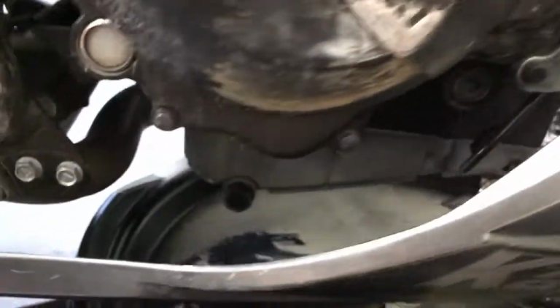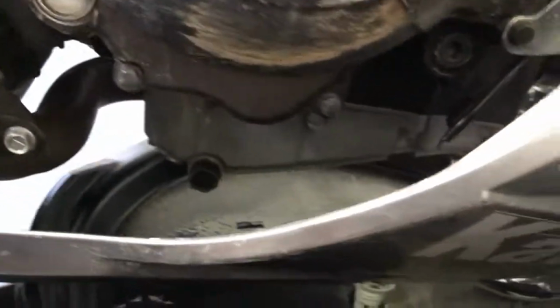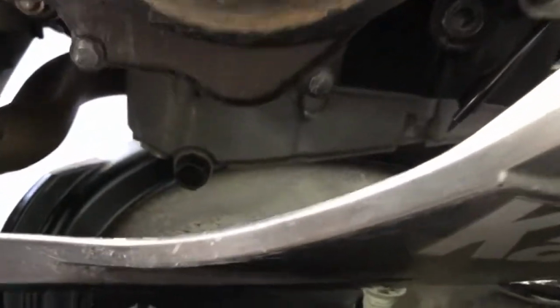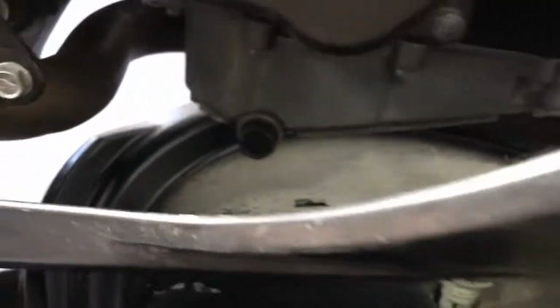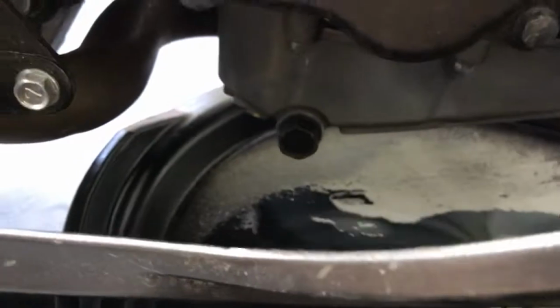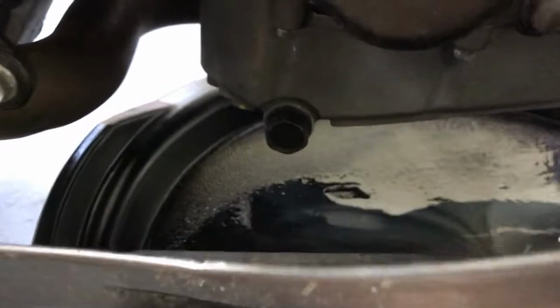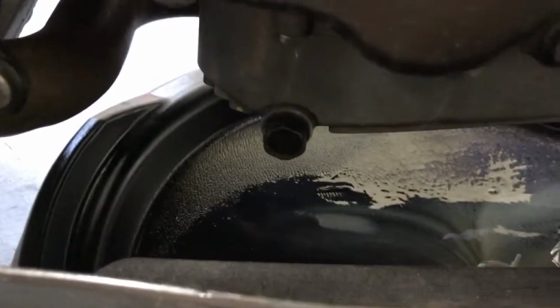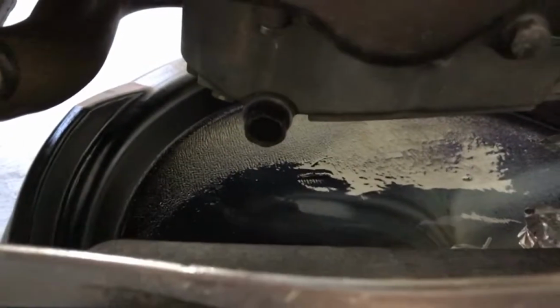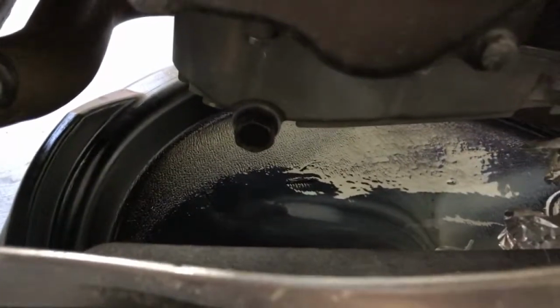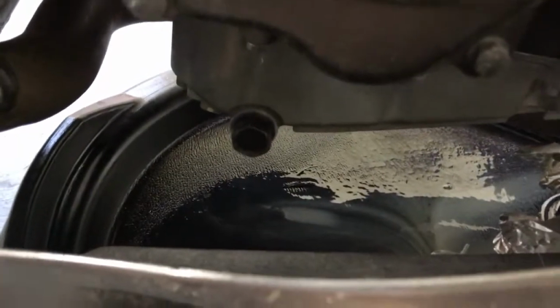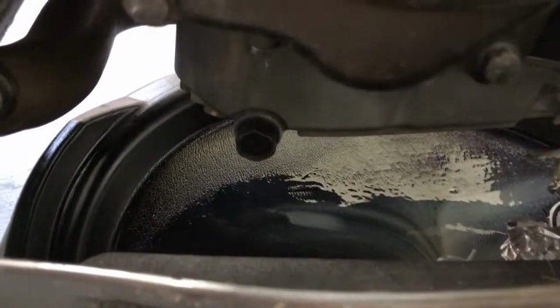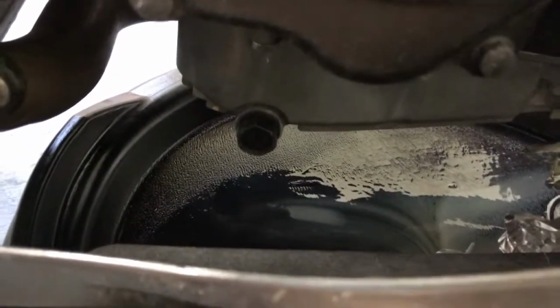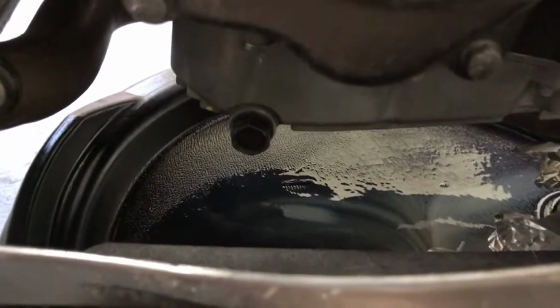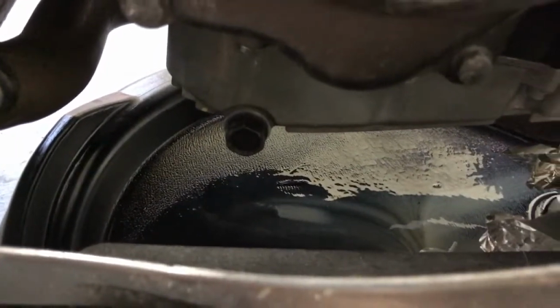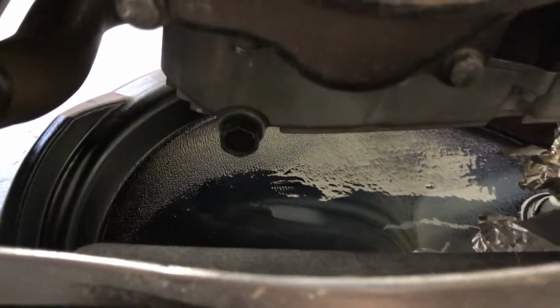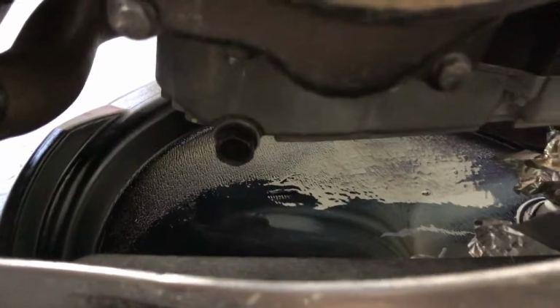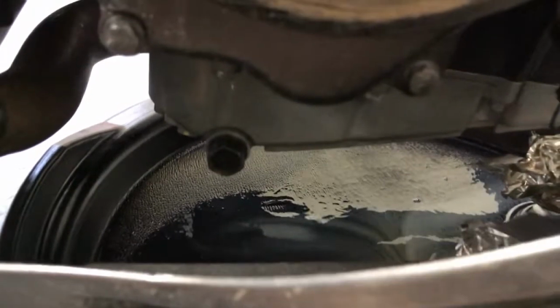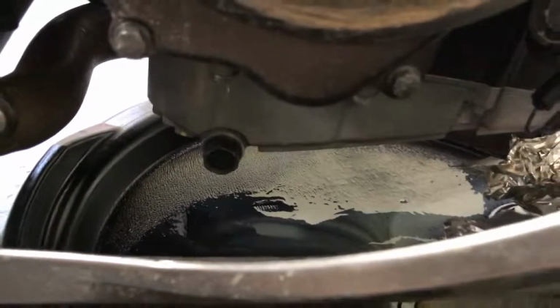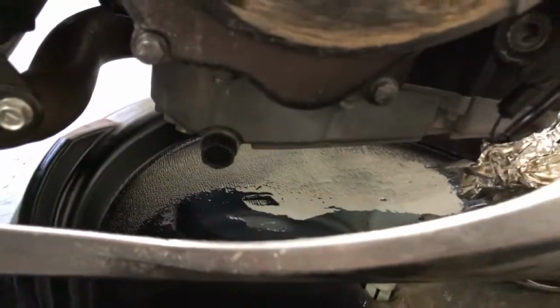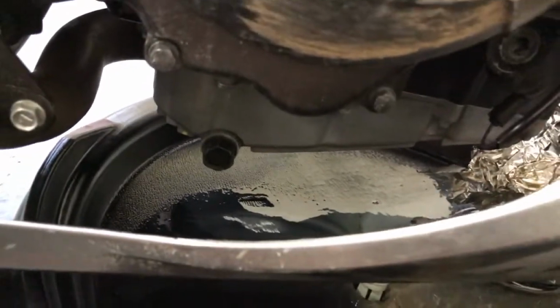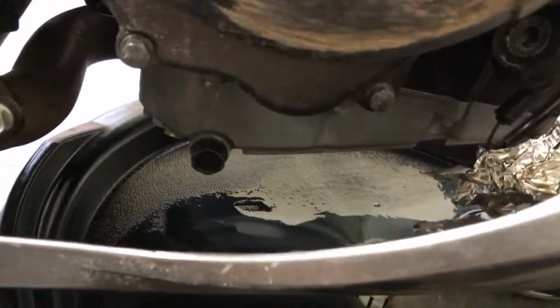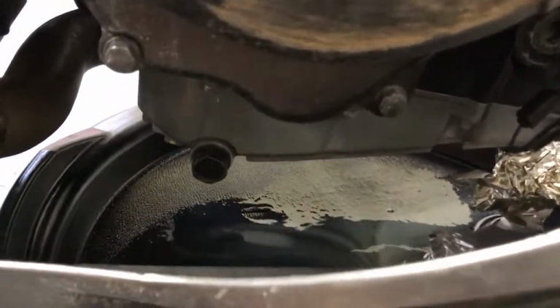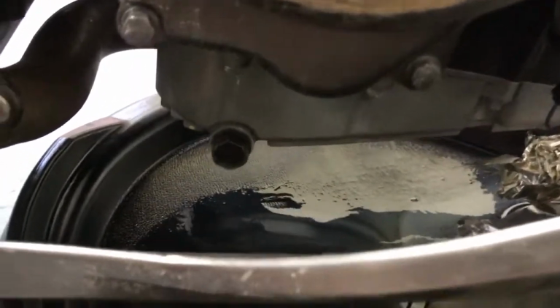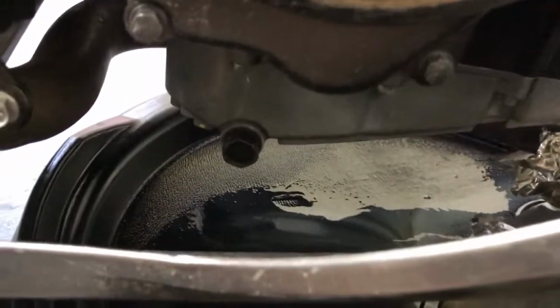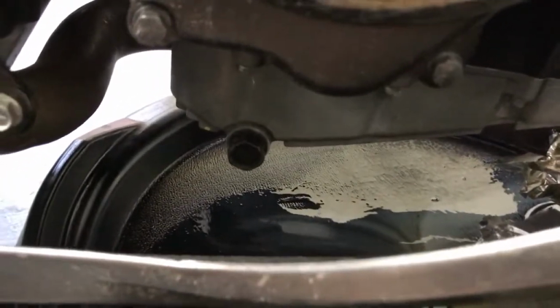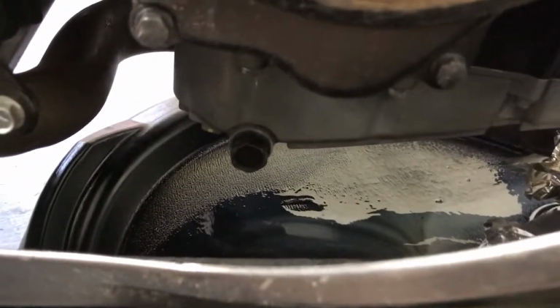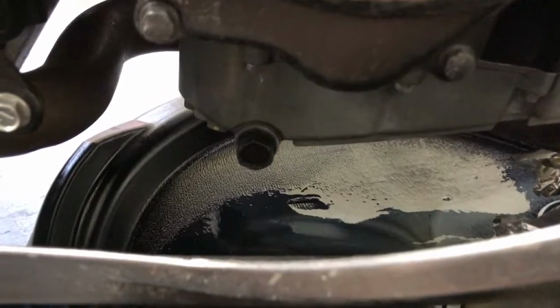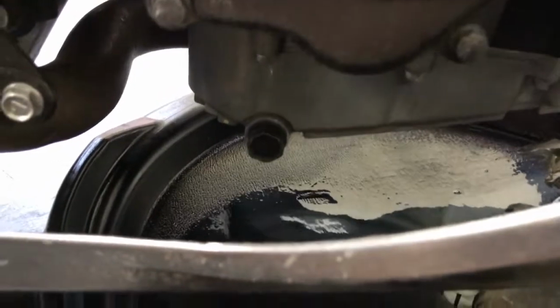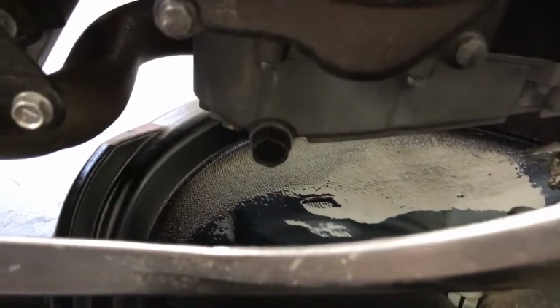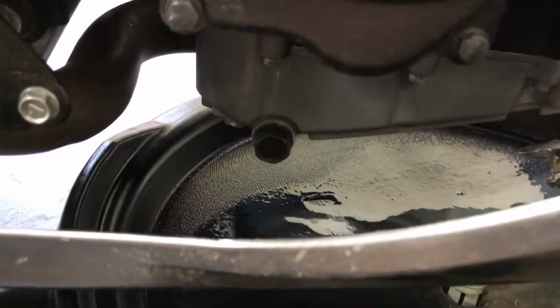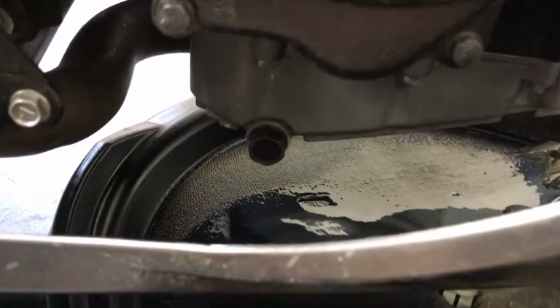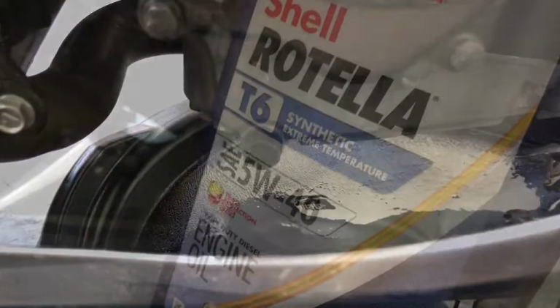Then we're gonna come back and tighten up the drain plug. You should probably use a torque wrench — it's usually around 20 Newton meters — but I always just get it on there really snug, not too tight to break anything, and it's never leaked on me.